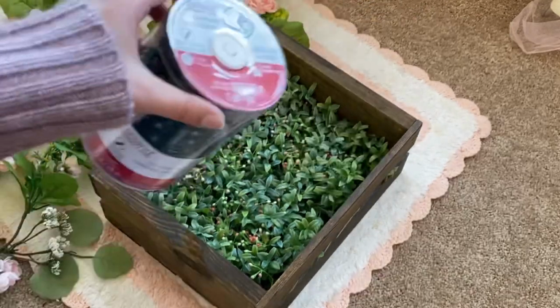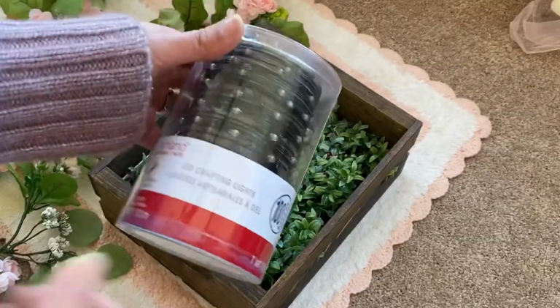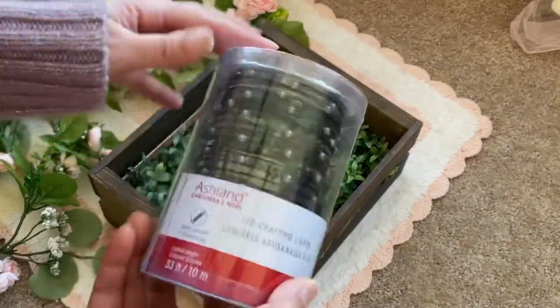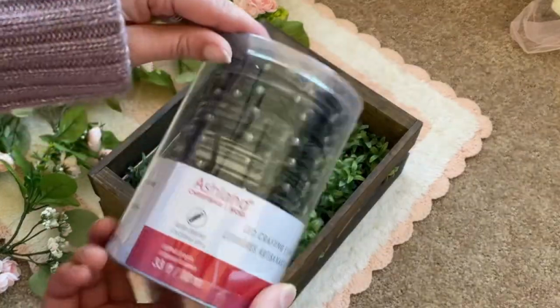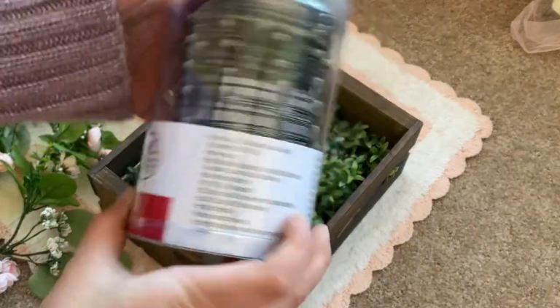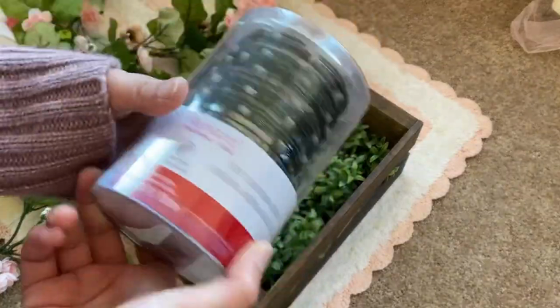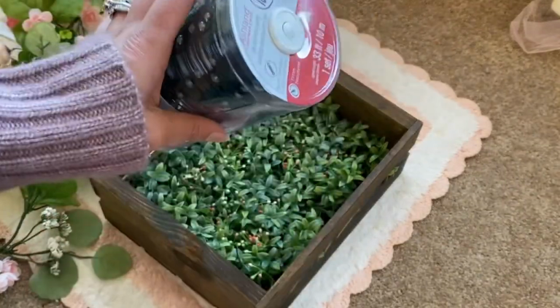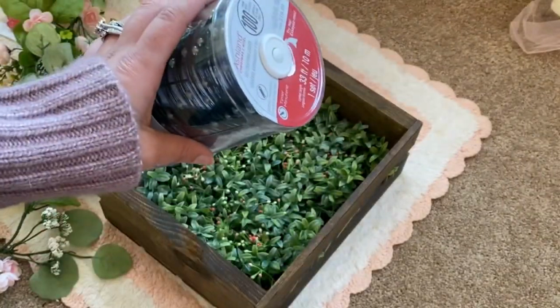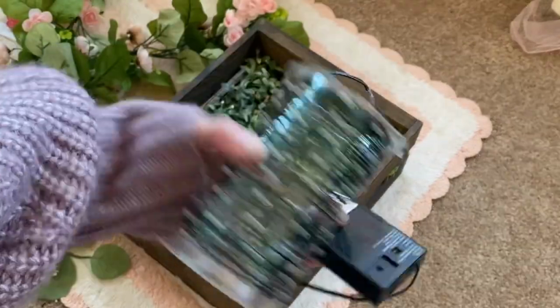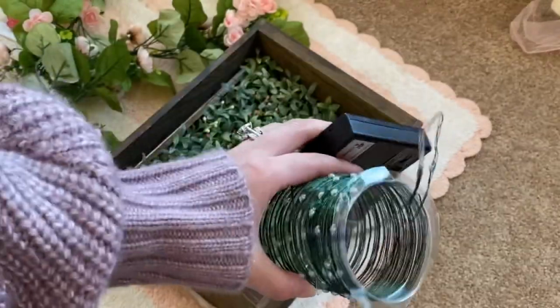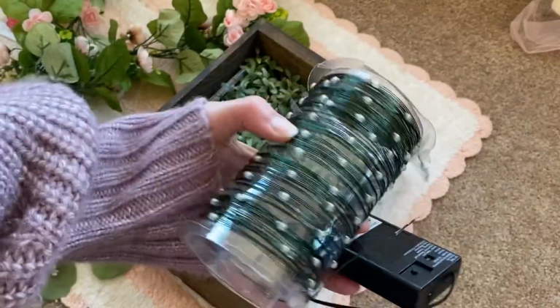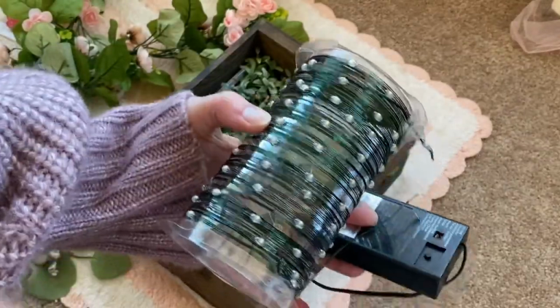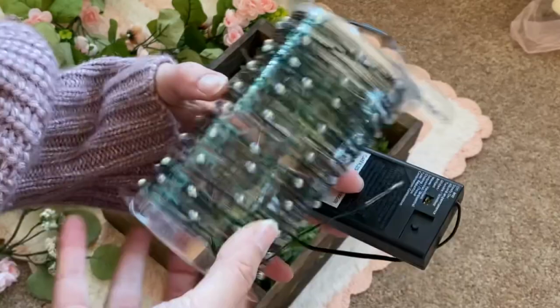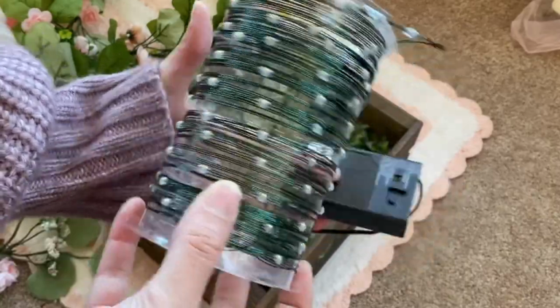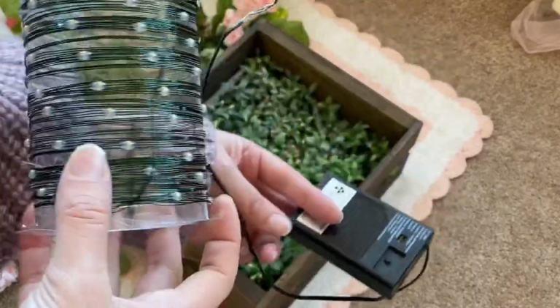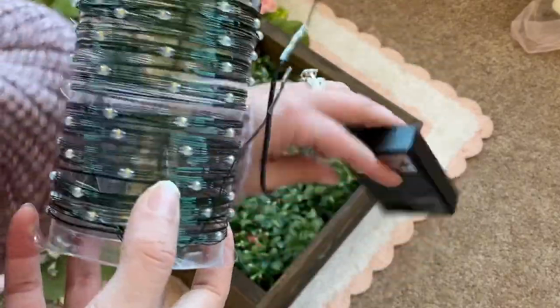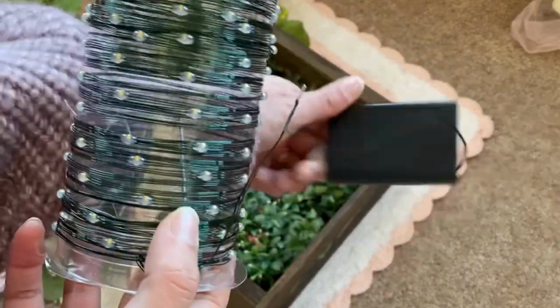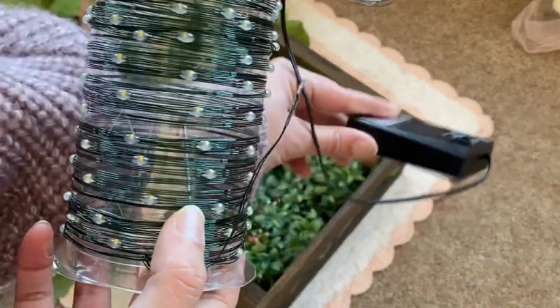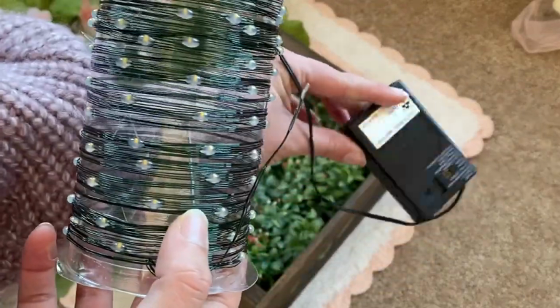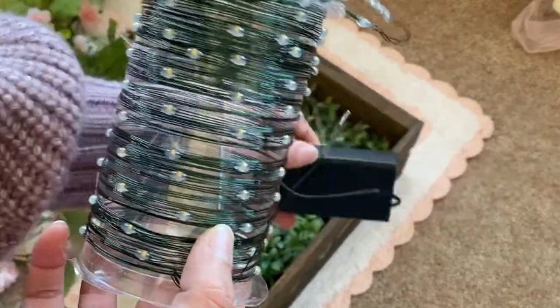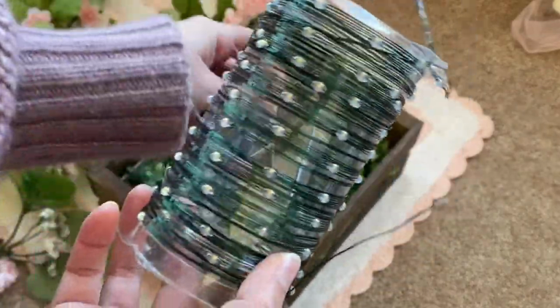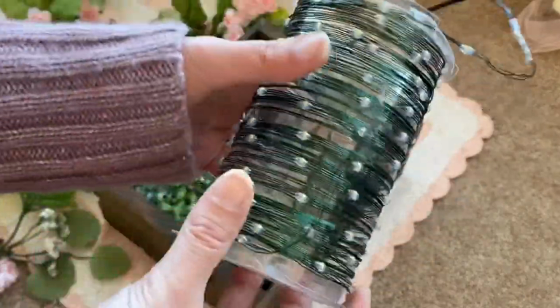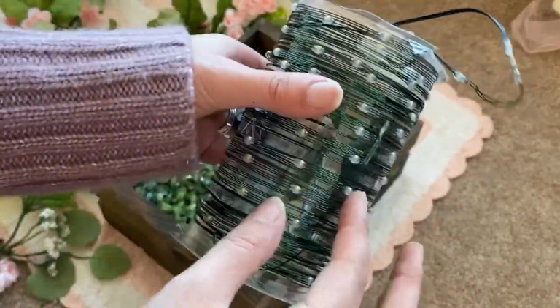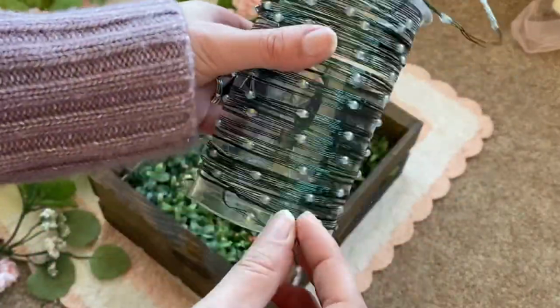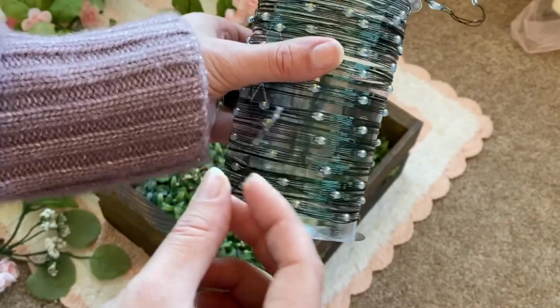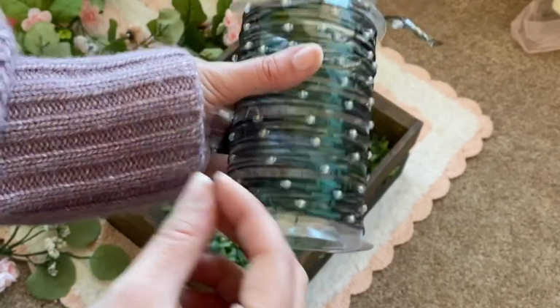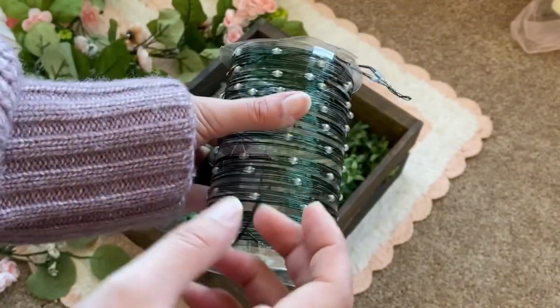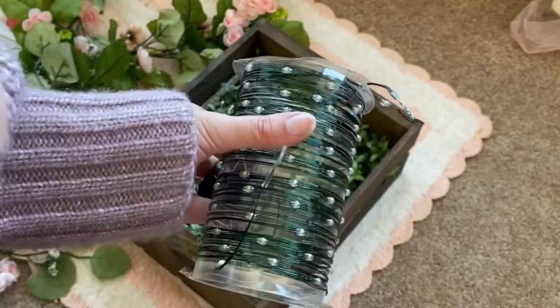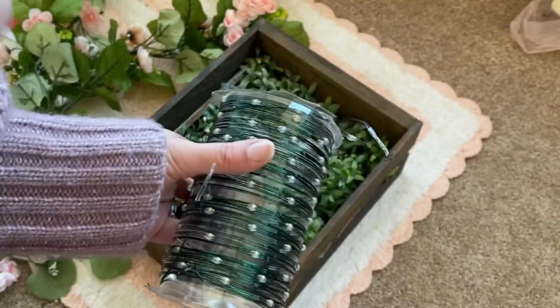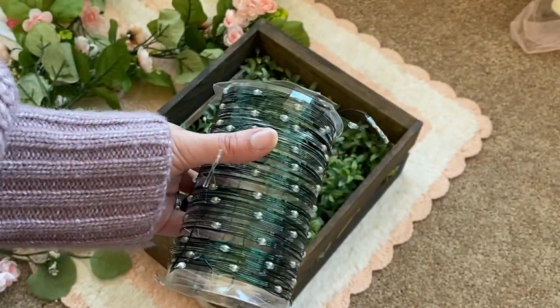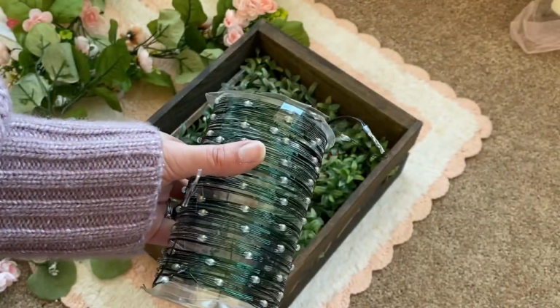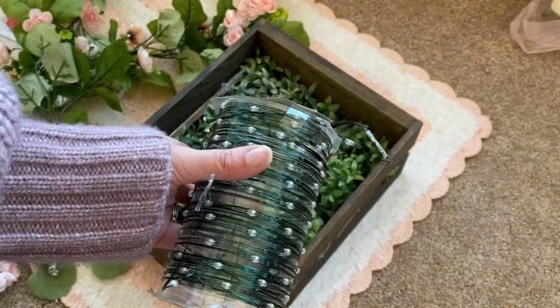Next up I'm gonna take my lights out of their box. They come in a cylinder like this with their battery box. What I'm gonna do is unwrap these a little bit and put them on our garland.